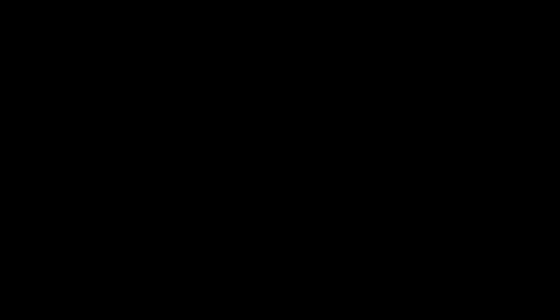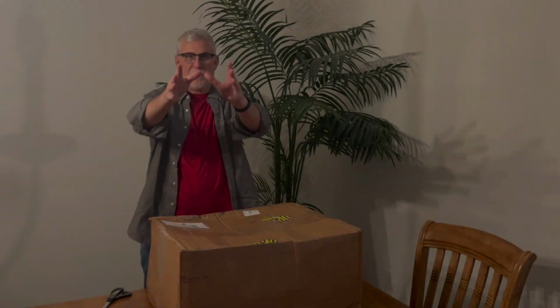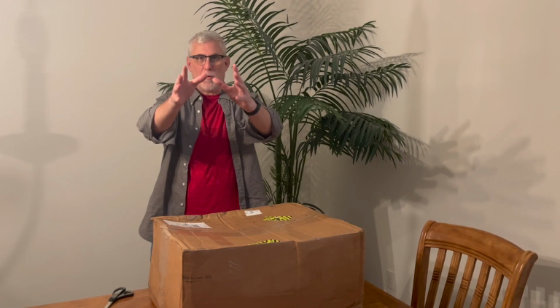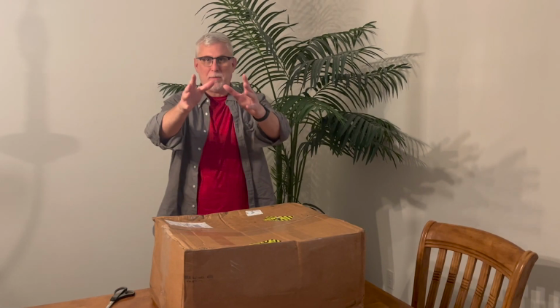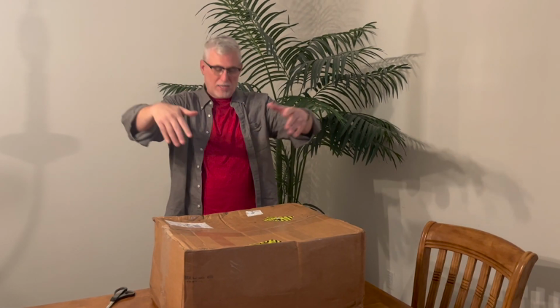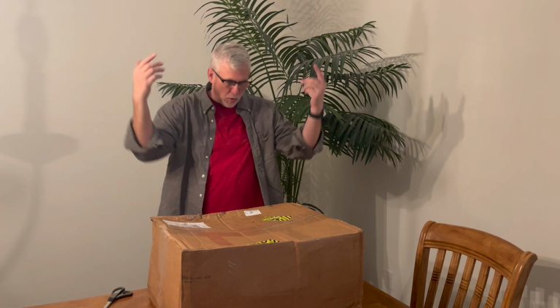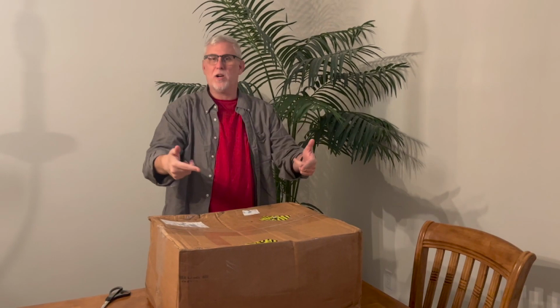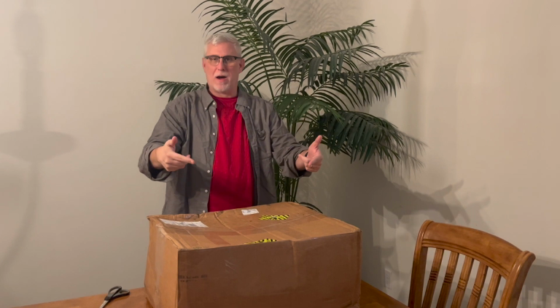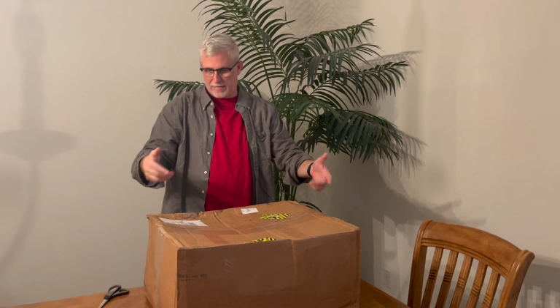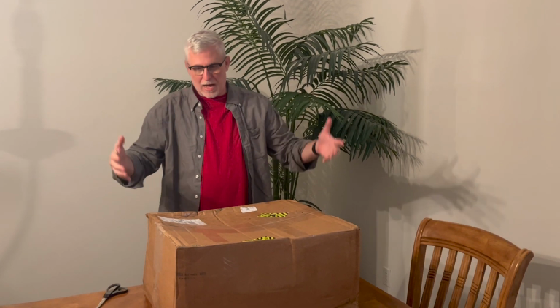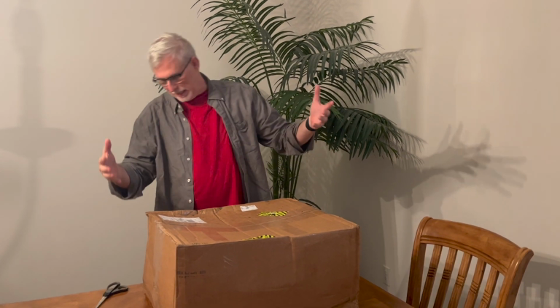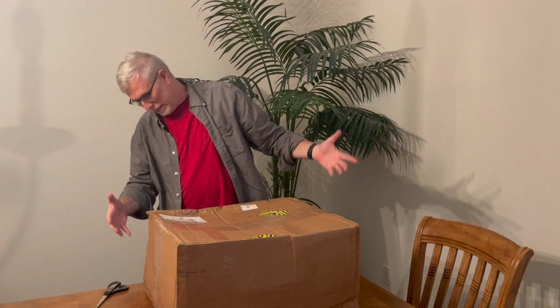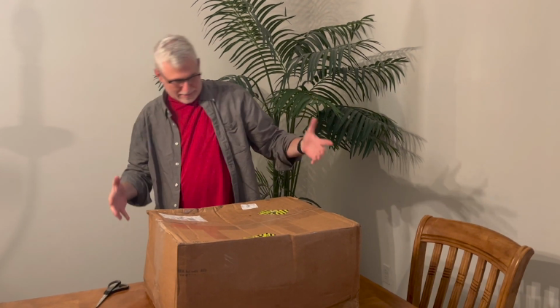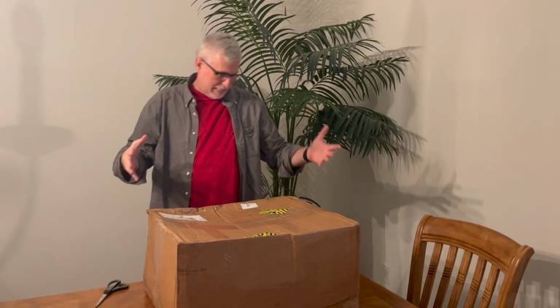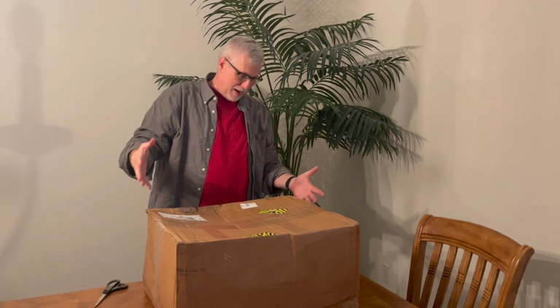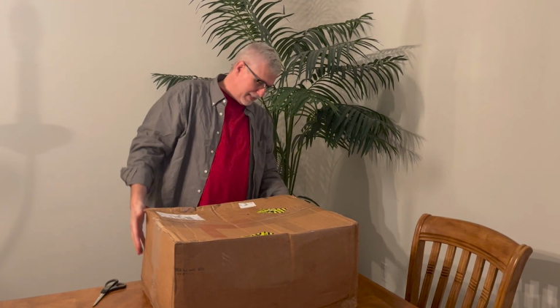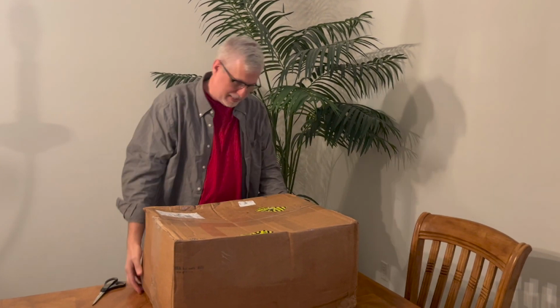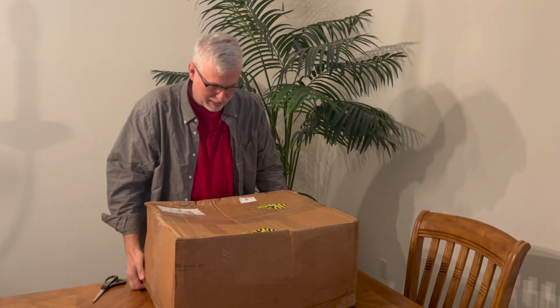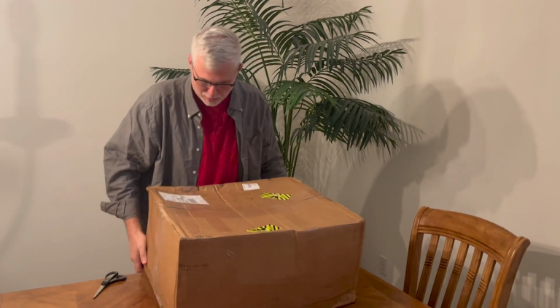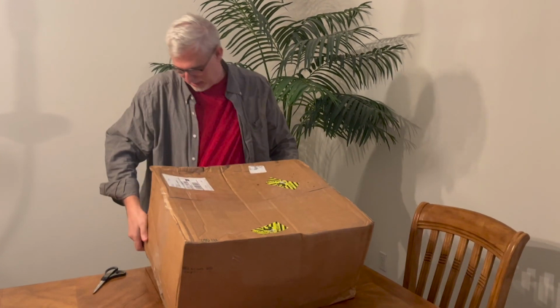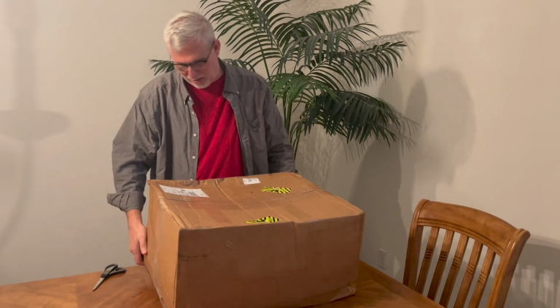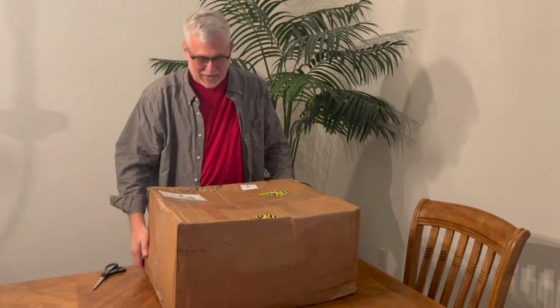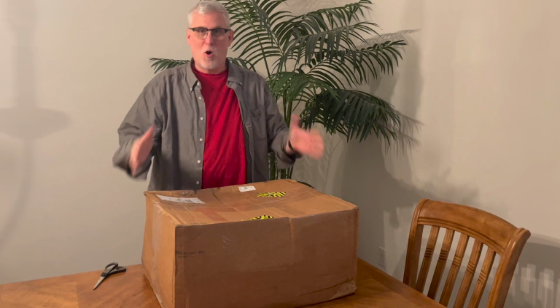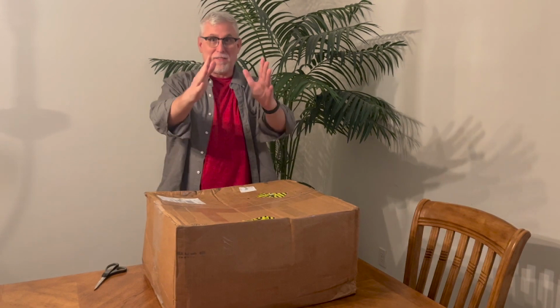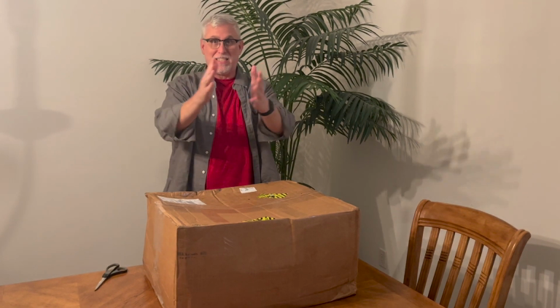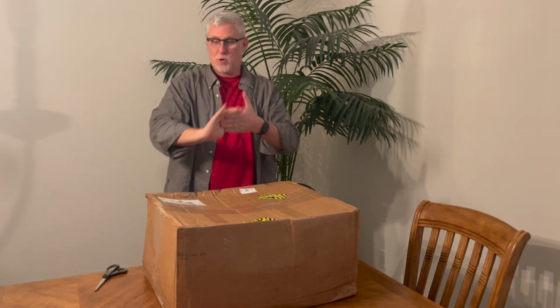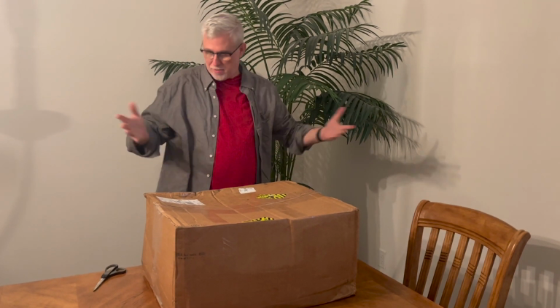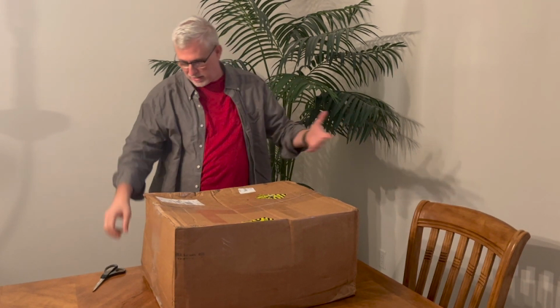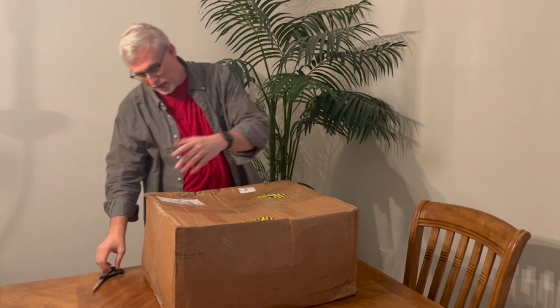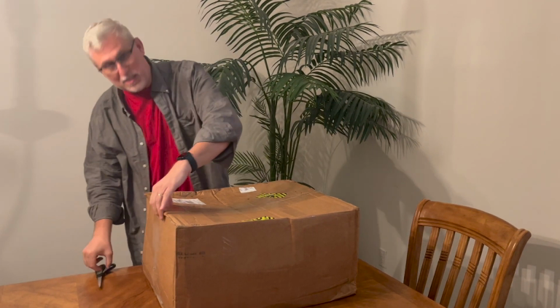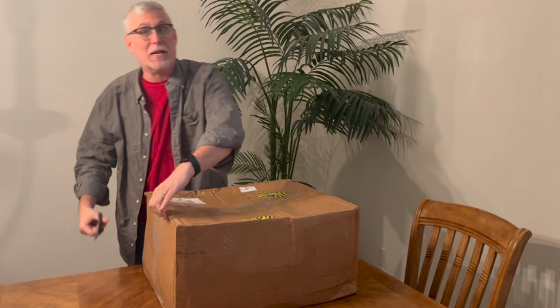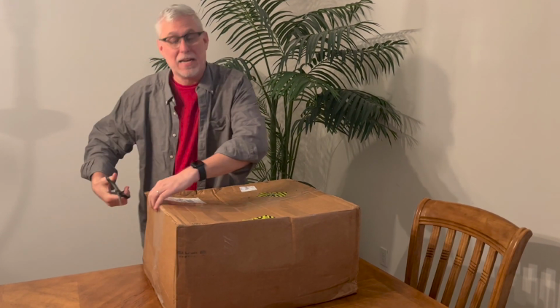Hey folks, Marvin Cosmic Times here. We're doing an unboxing. This box is, I don't know, it's a little banged up. Hopefully everything inside is okay. Let's see what we got here.